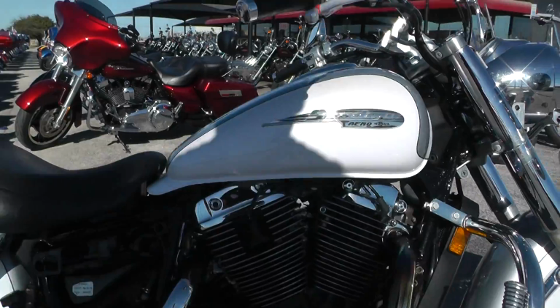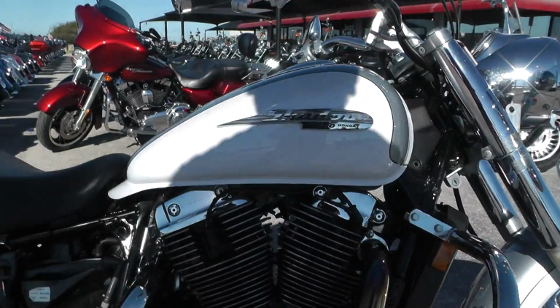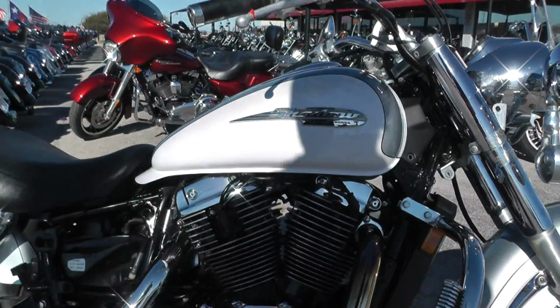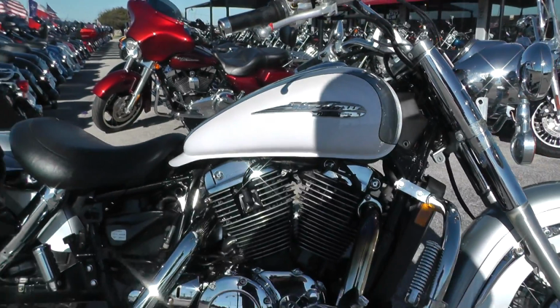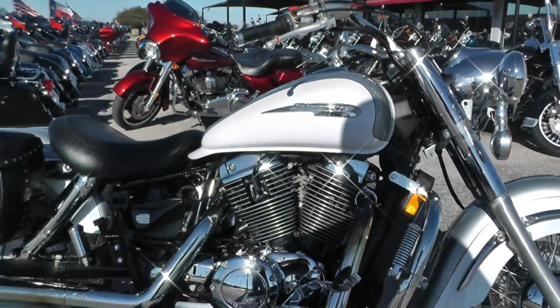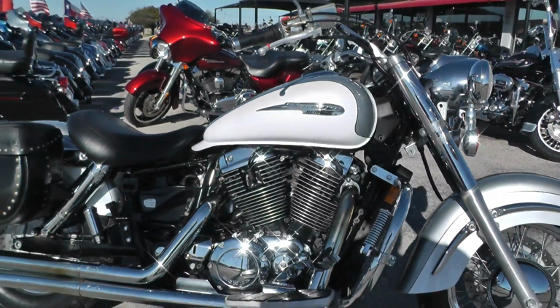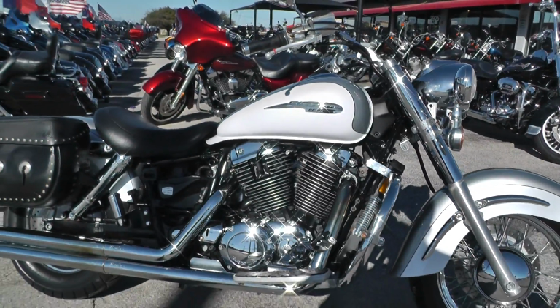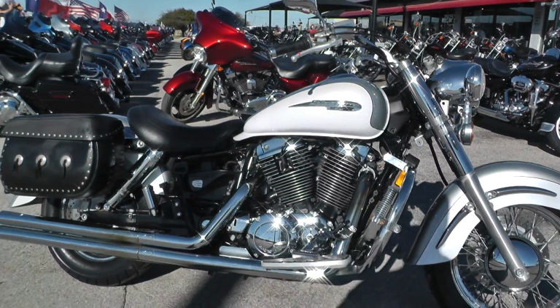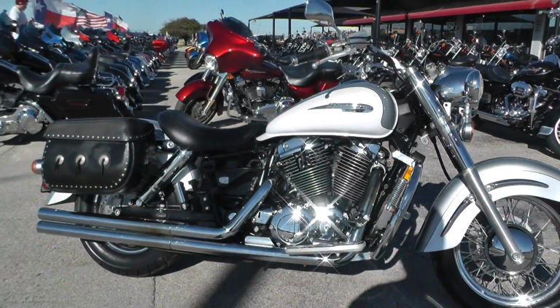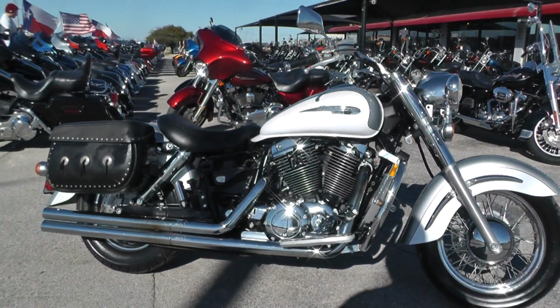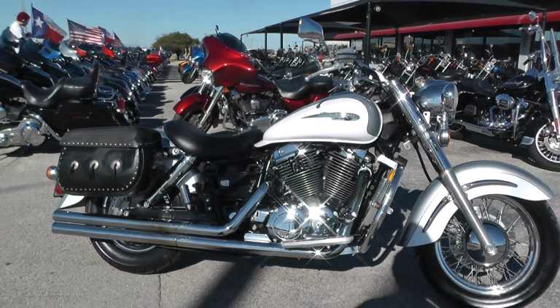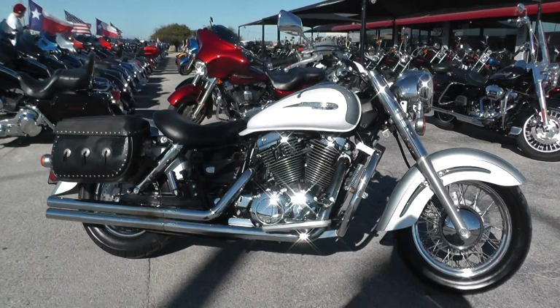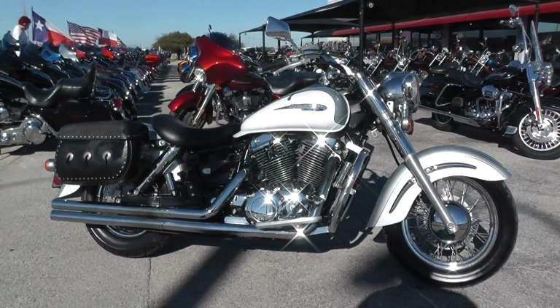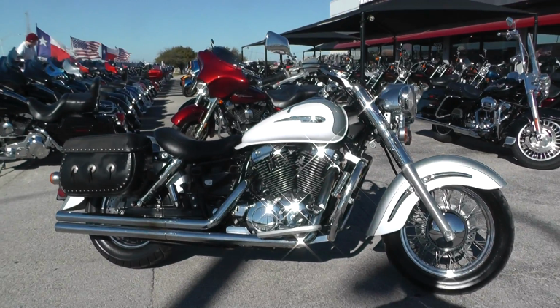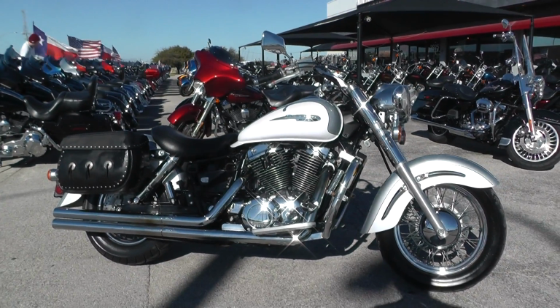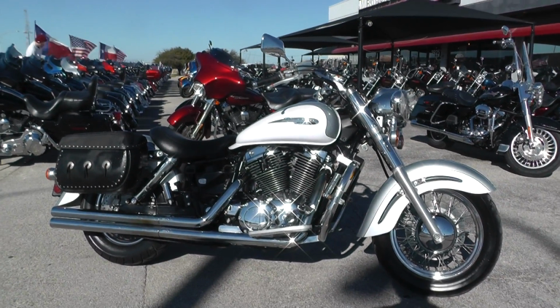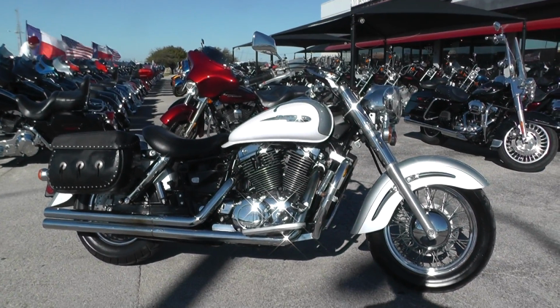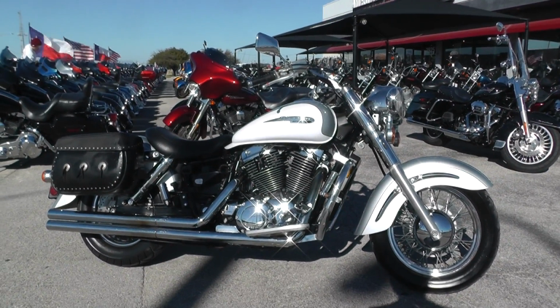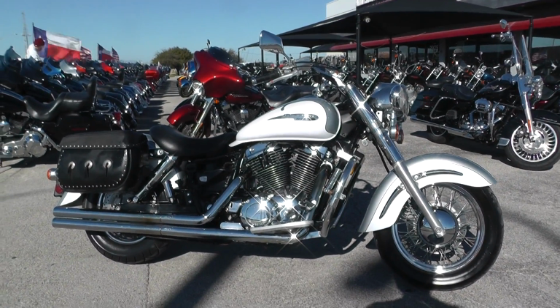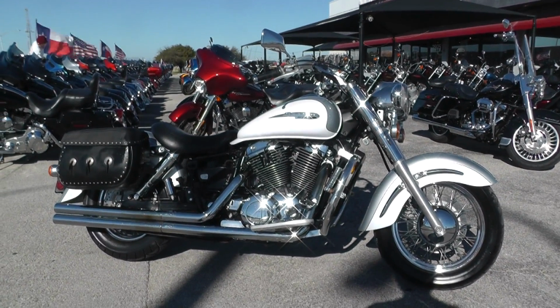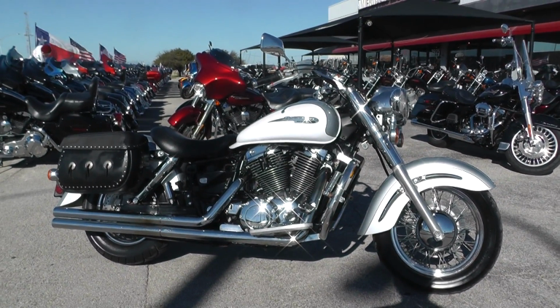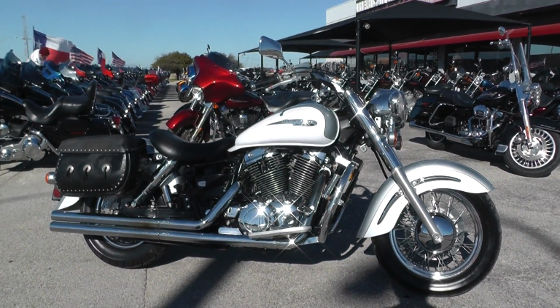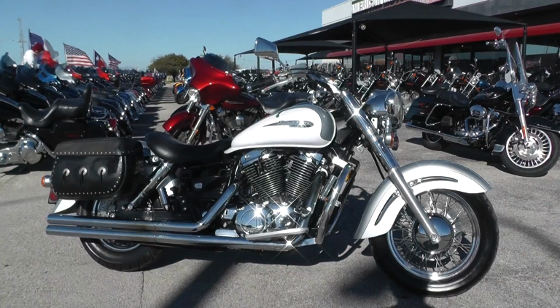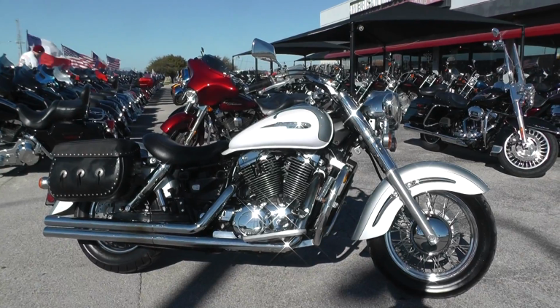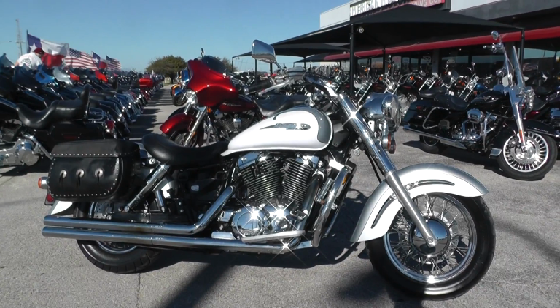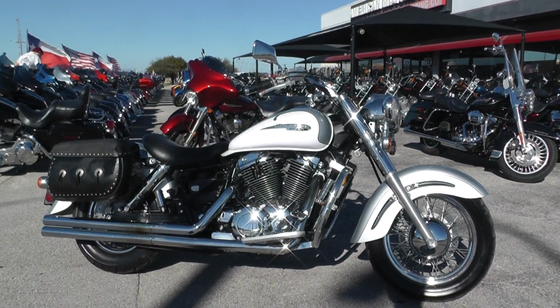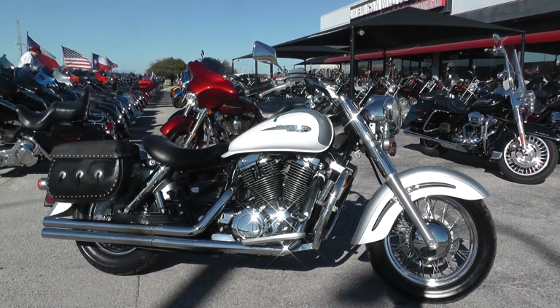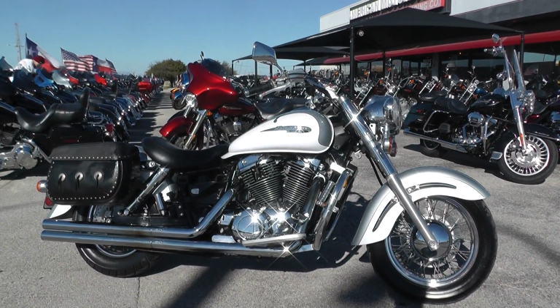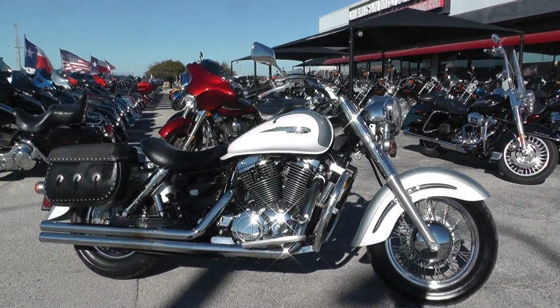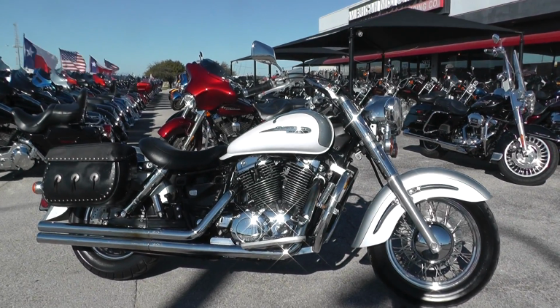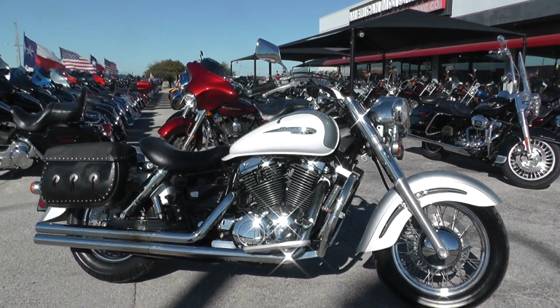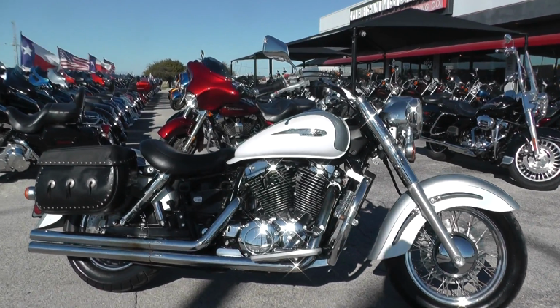We keep our bargain bikes in a separate area from our front line bikes and we make good deals on them so we can pass the savings on to you. We sell them as-is, test ride them, get them cleaned up, make sure they pass a Texas State inspection, and we put them out for sale.